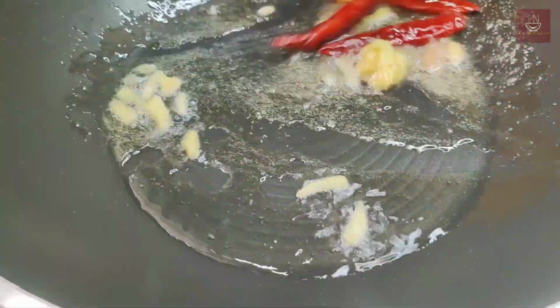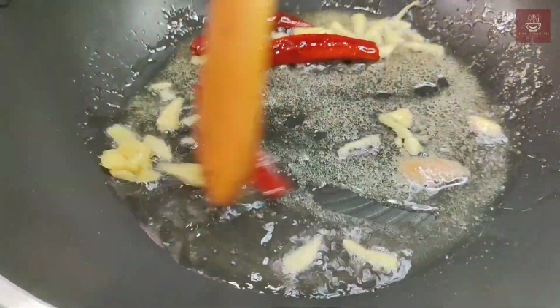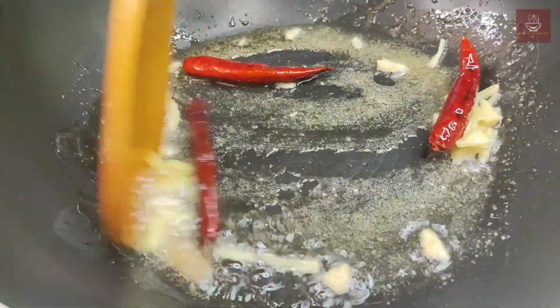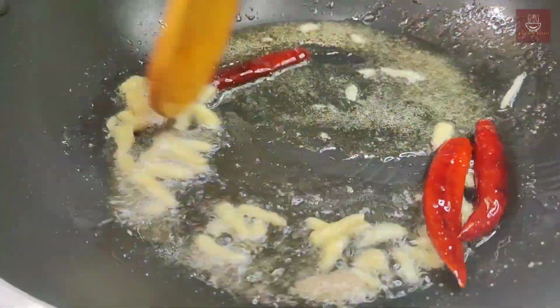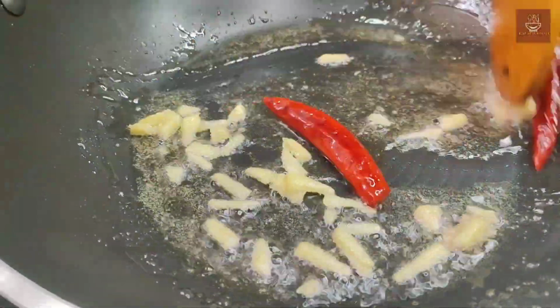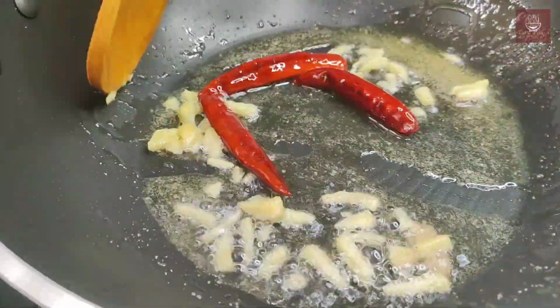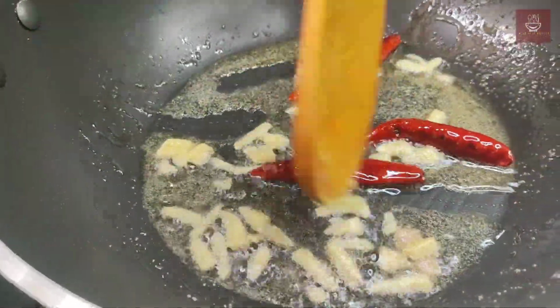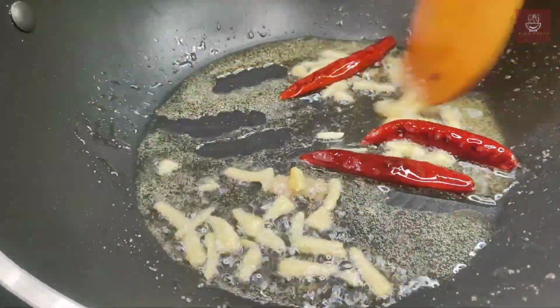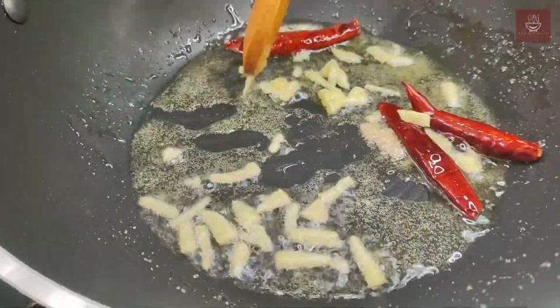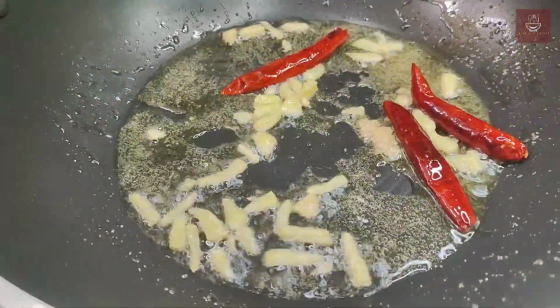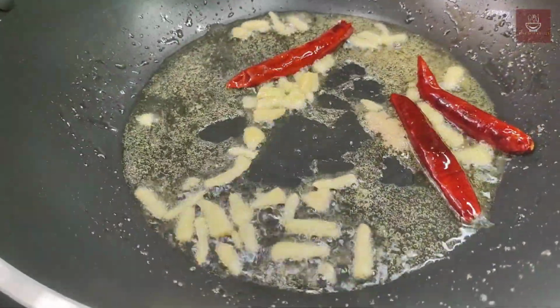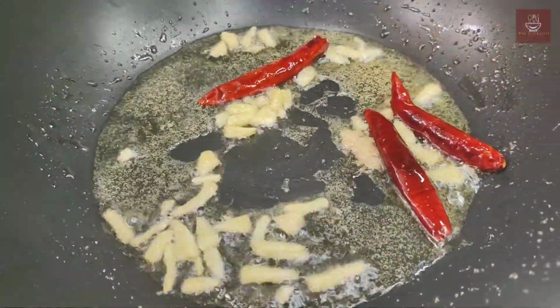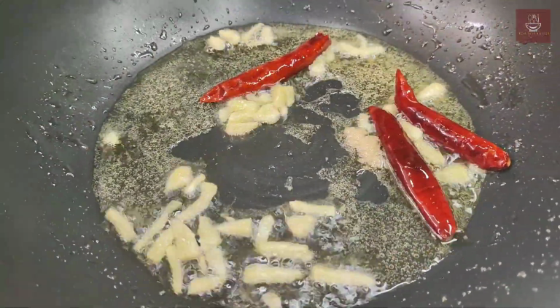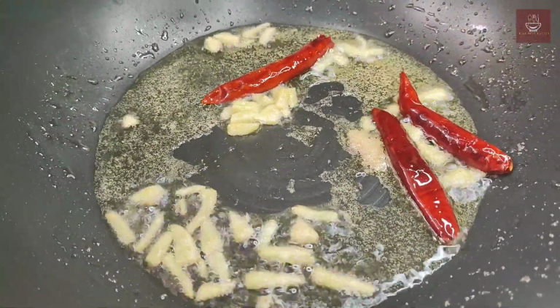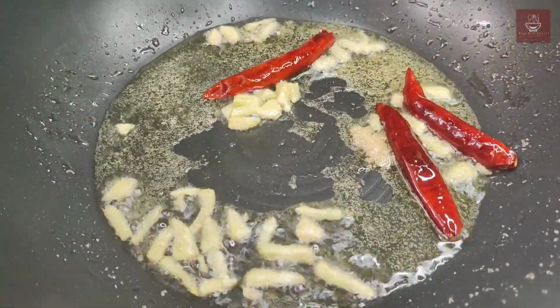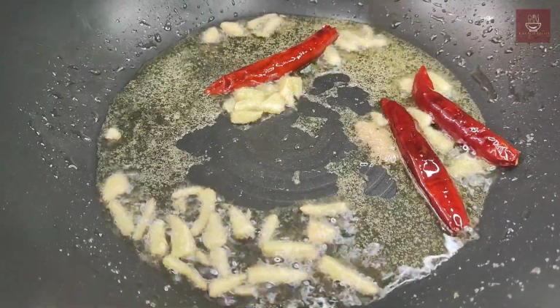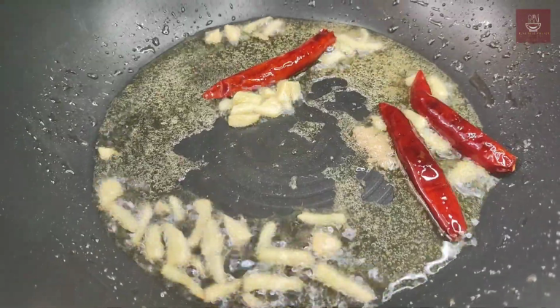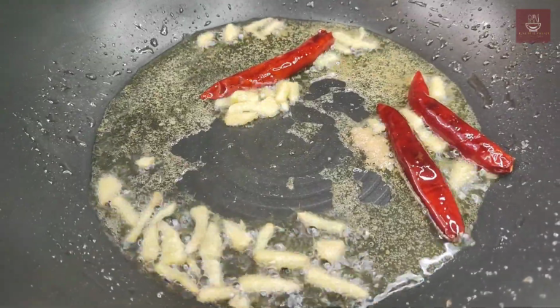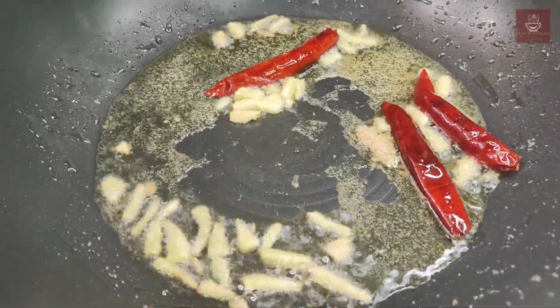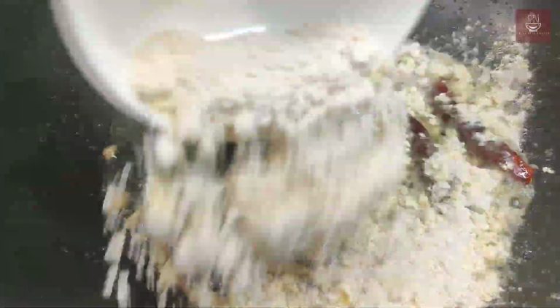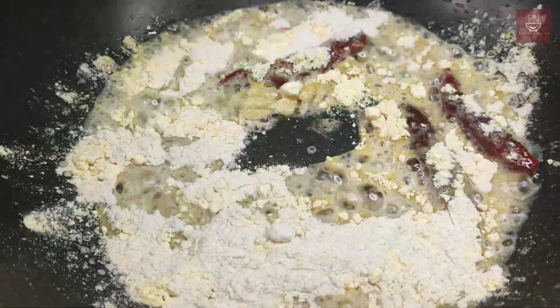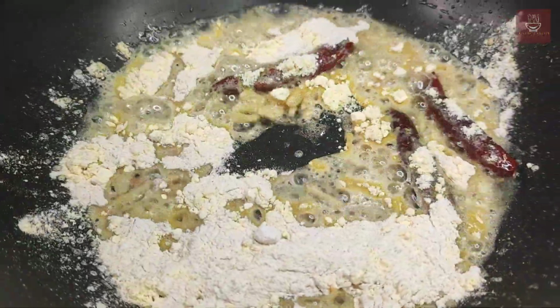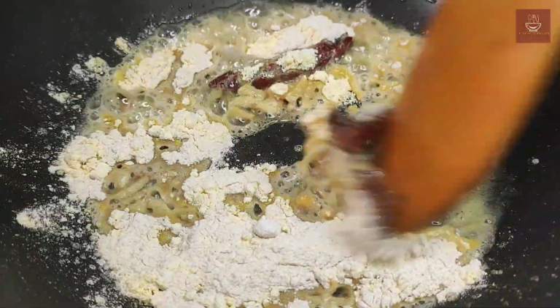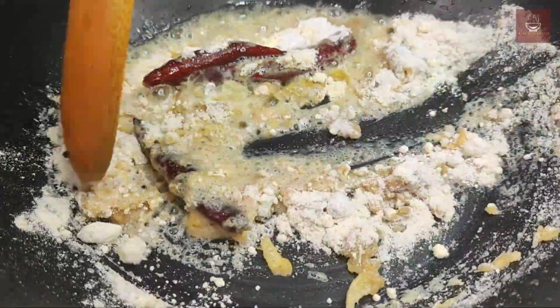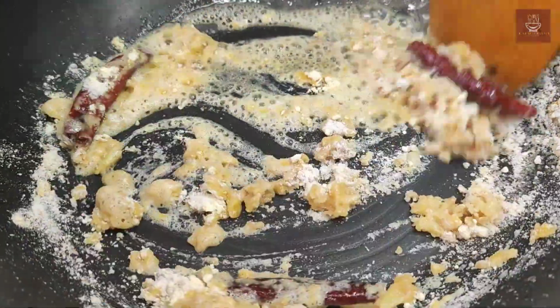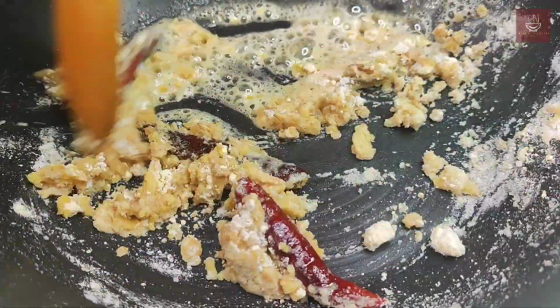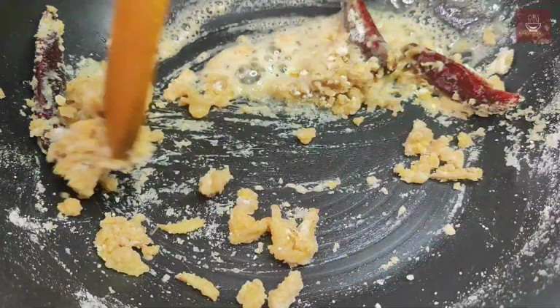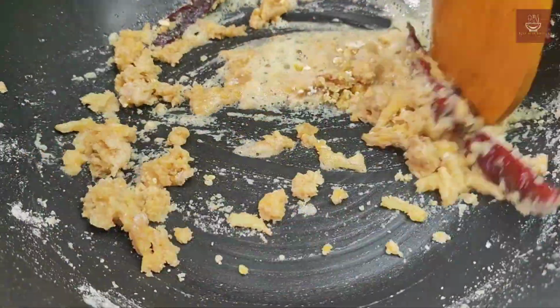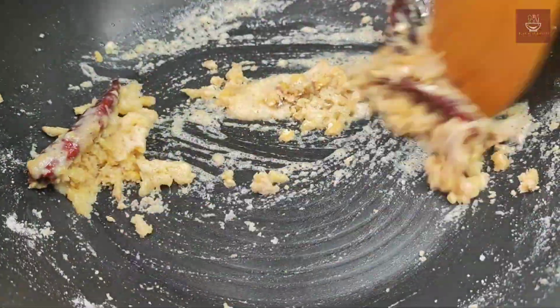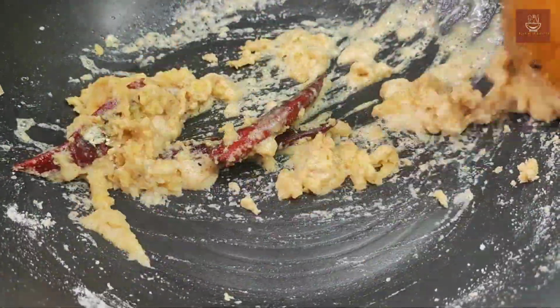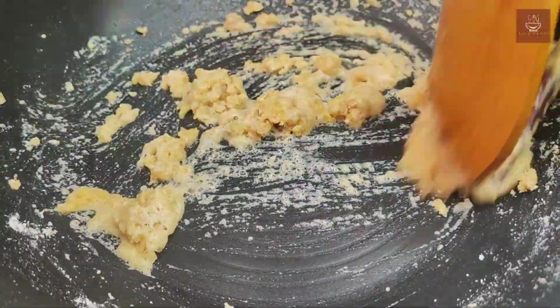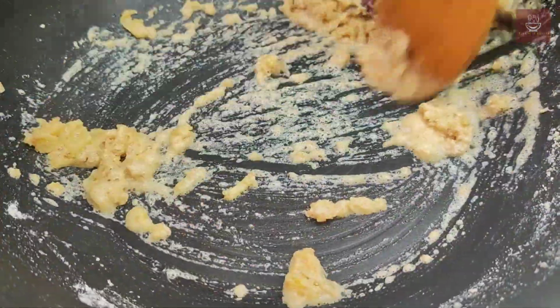Now we will add whole wheat flour and gram flour. Reduce the flame and roast continuously, stirring like we roast for halwa, until we get a light brown color.